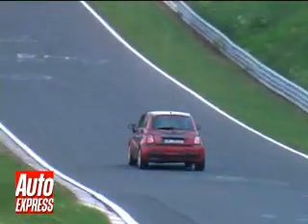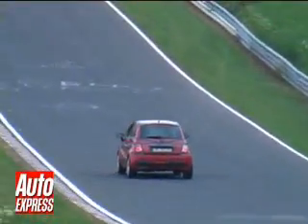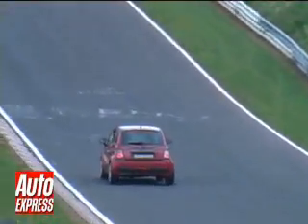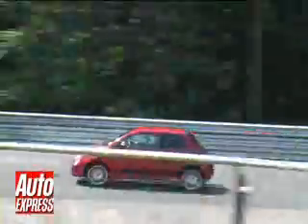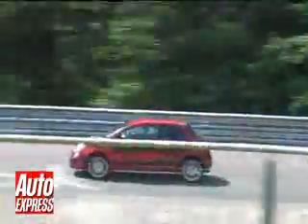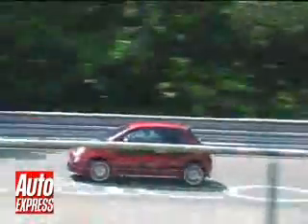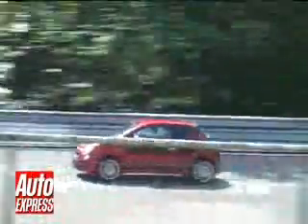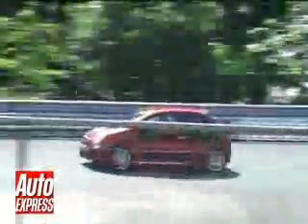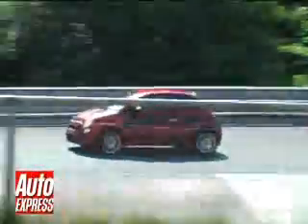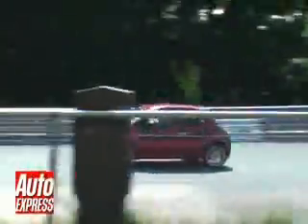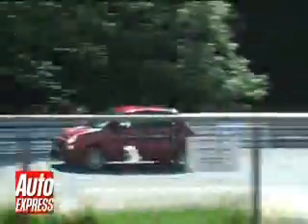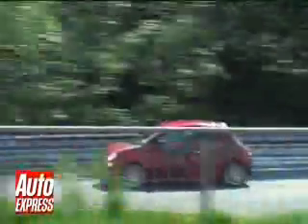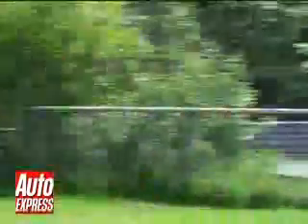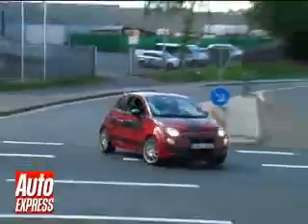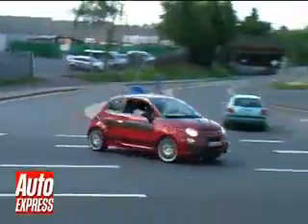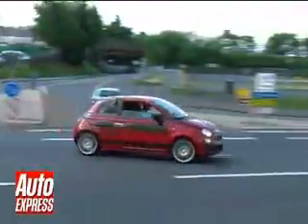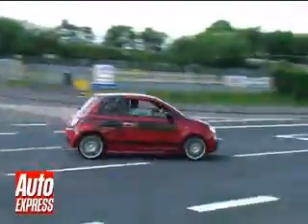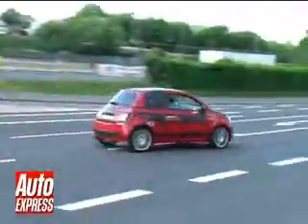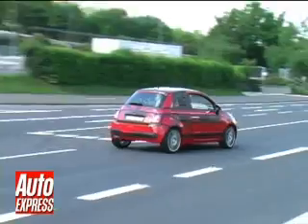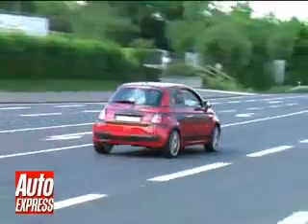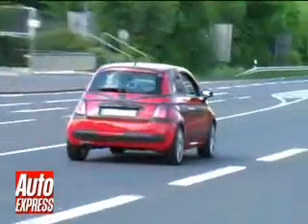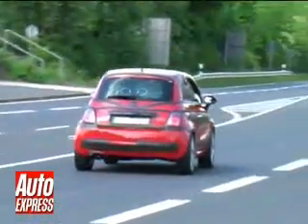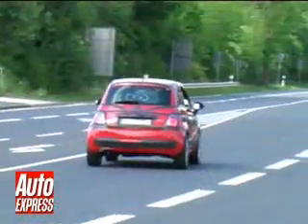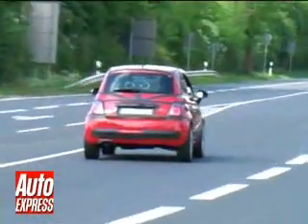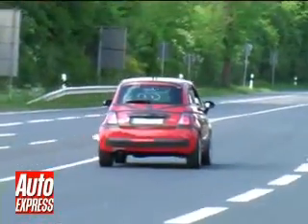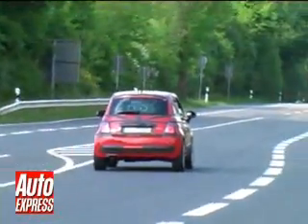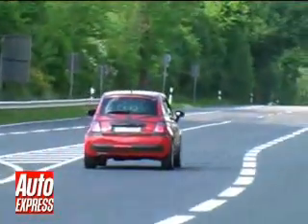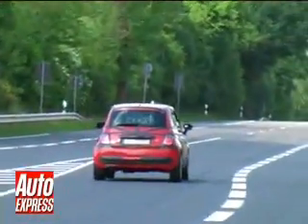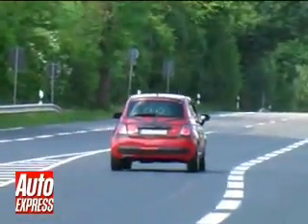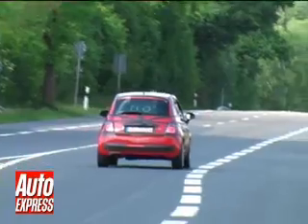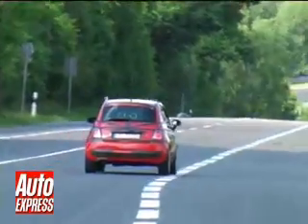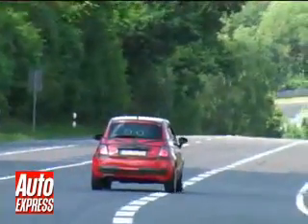The pumped-up city car will wear the famous Scorpion logo in place of the Fiat badge when it goes on sale next year. Entry level cars are expected to start from £11,000, but the Abarth version pictured here is expected to cost around £15,500.